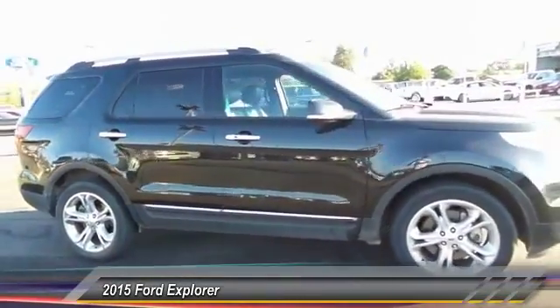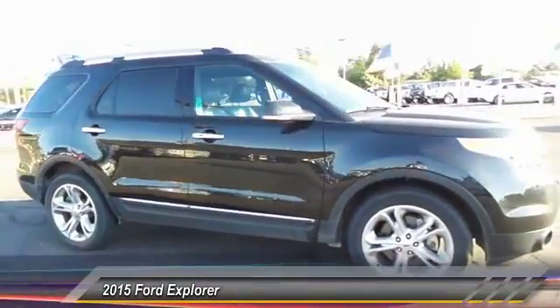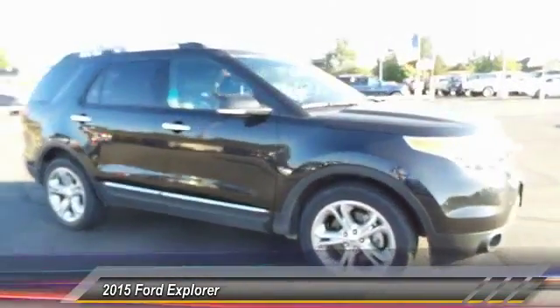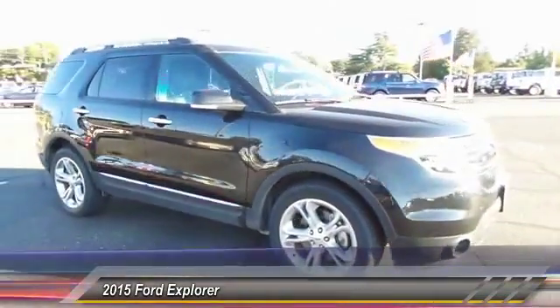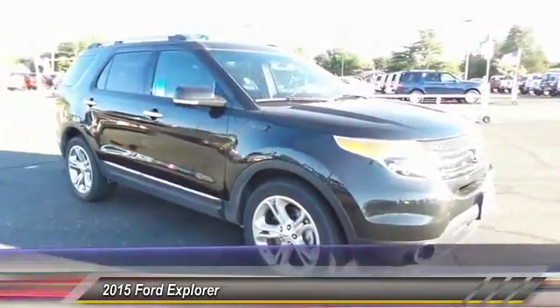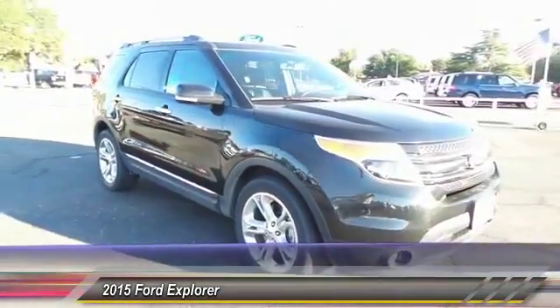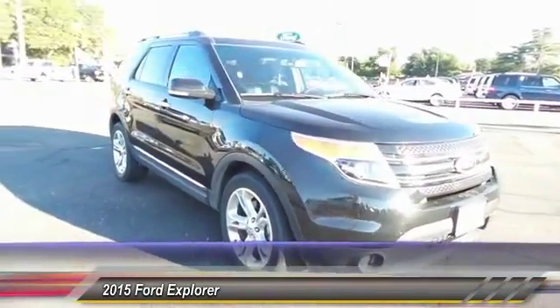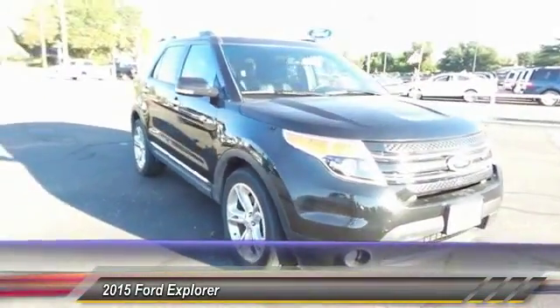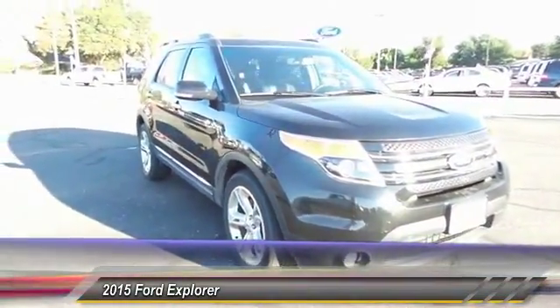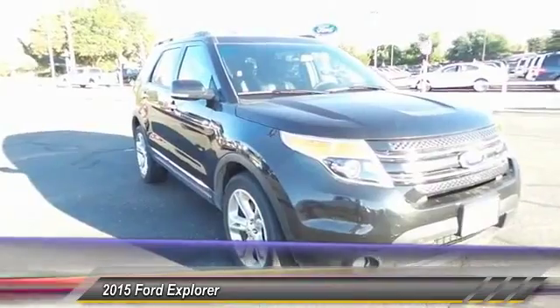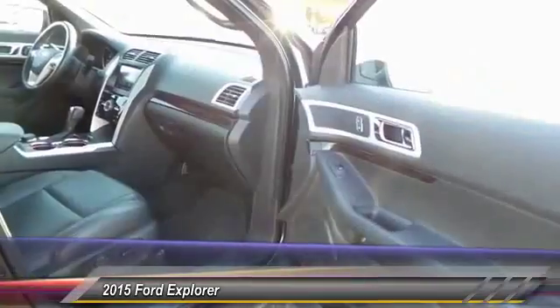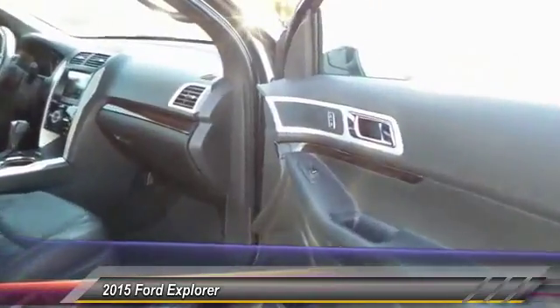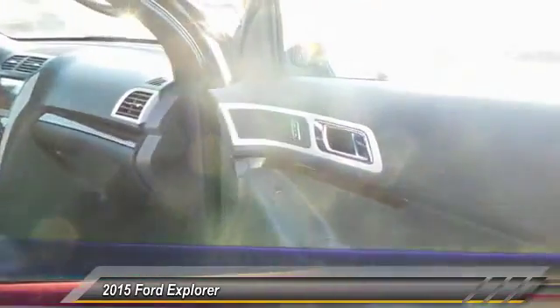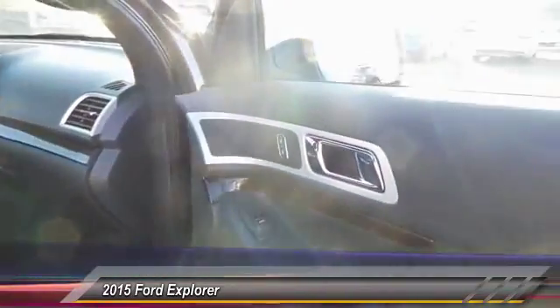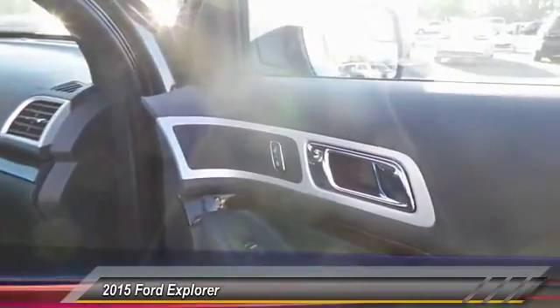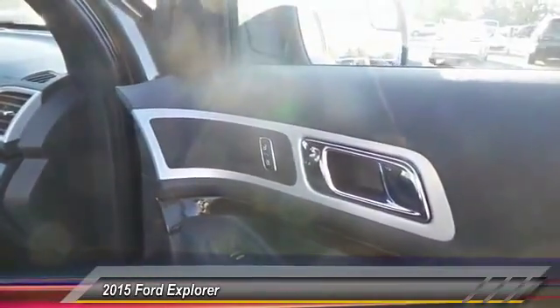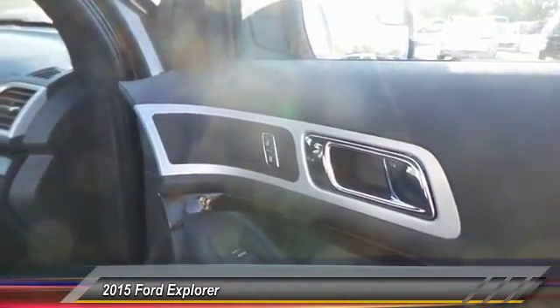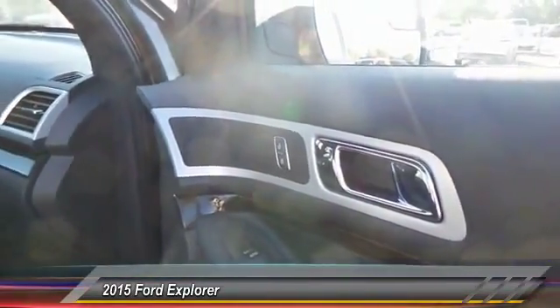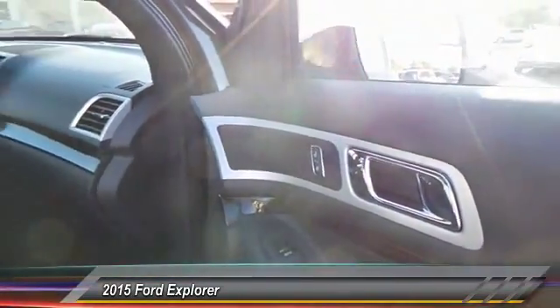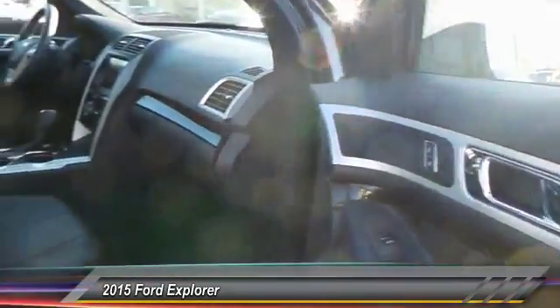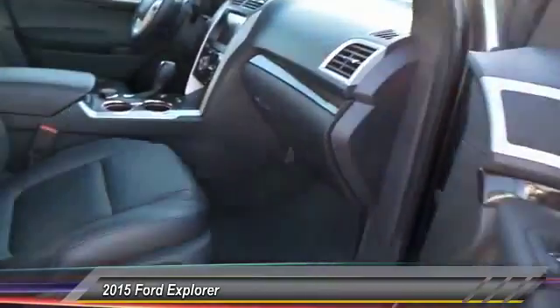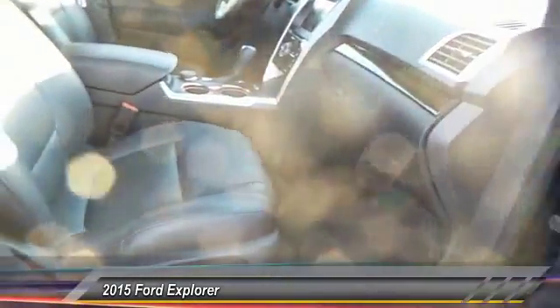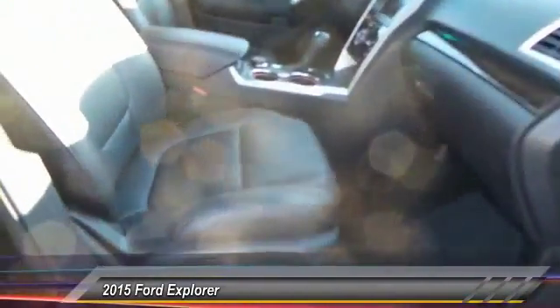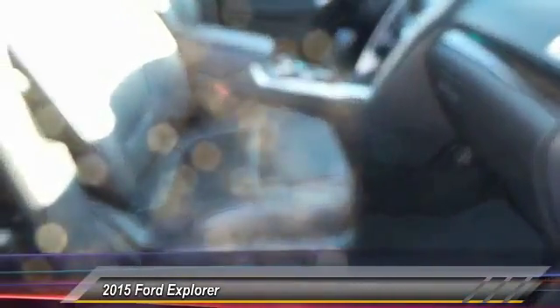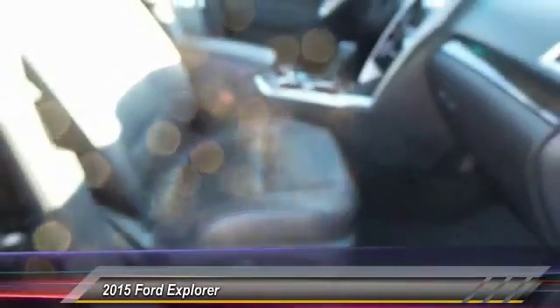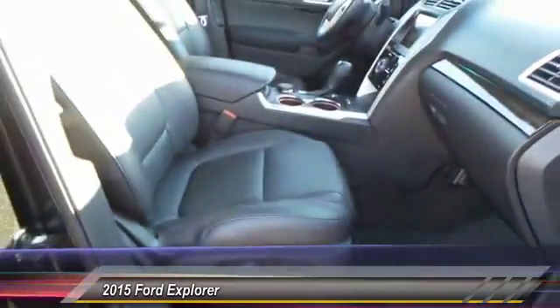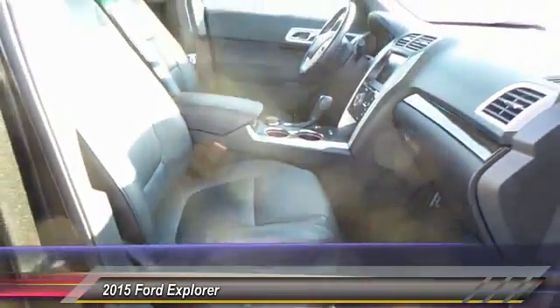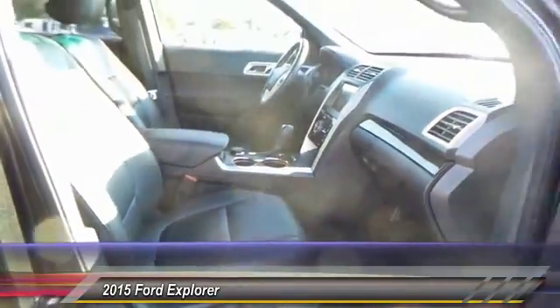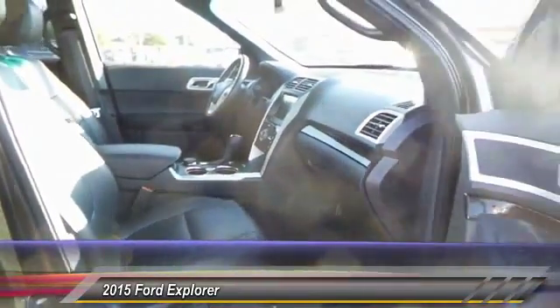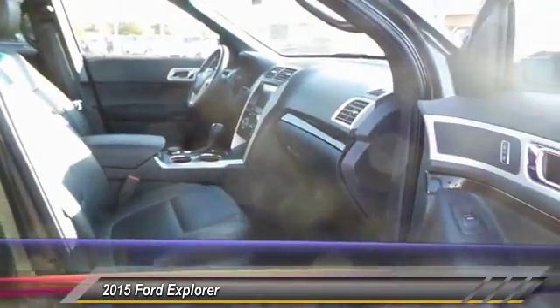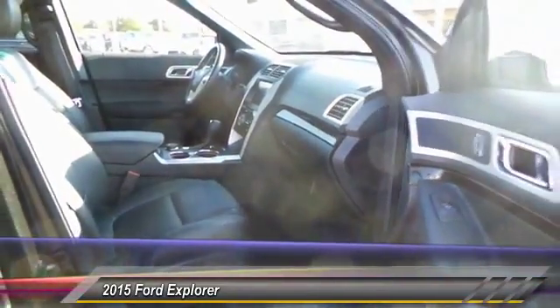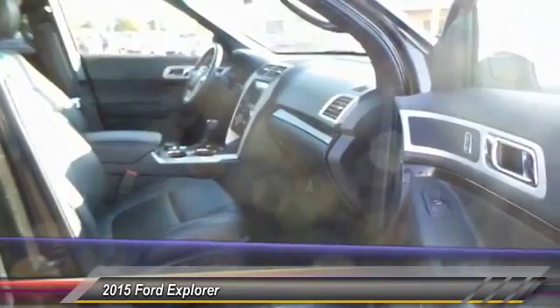Keyless entry, heated seats, backup camera, traction control, home link garage door opener, automatic stability control, auto dimming rear view mirror, center armrest, security system, child safety locks.